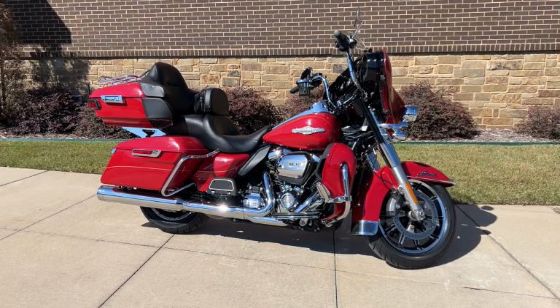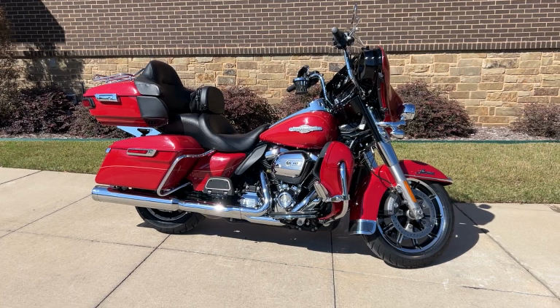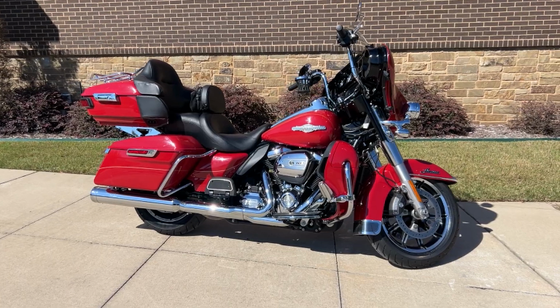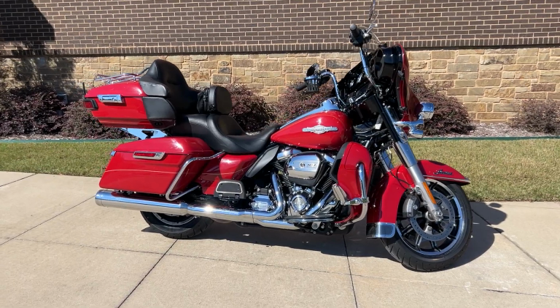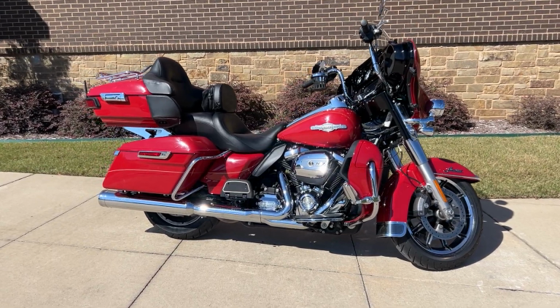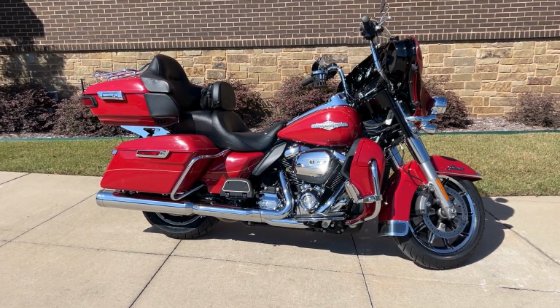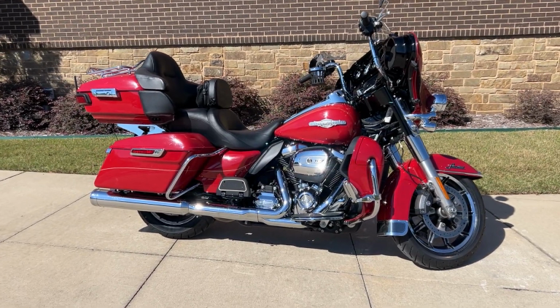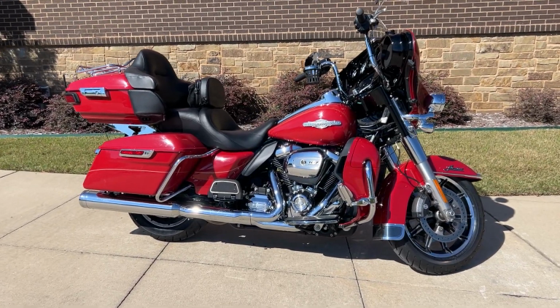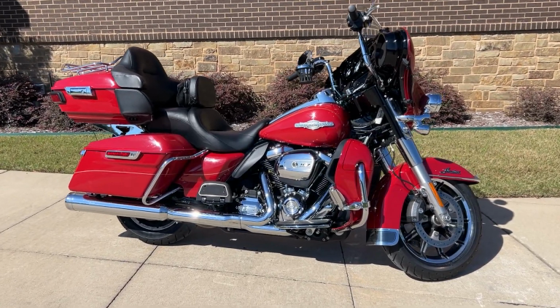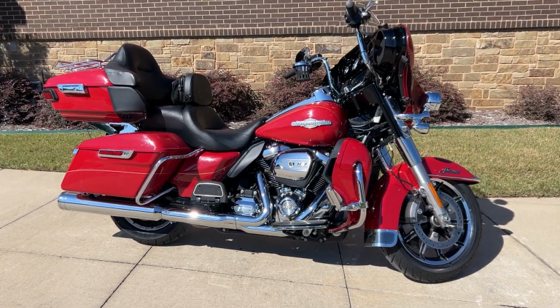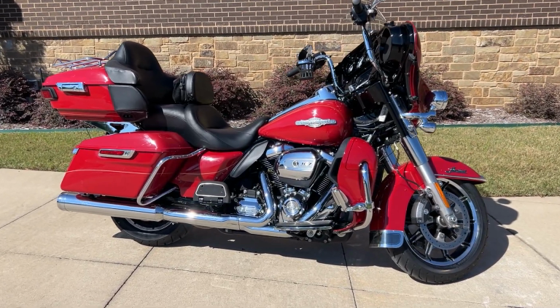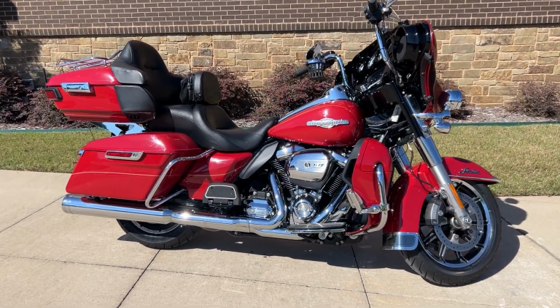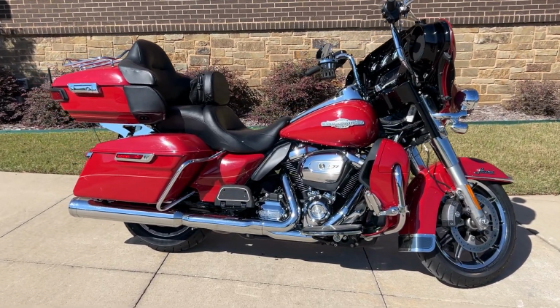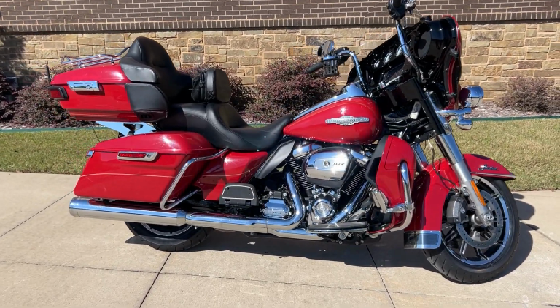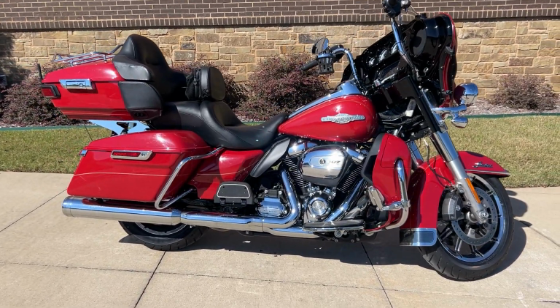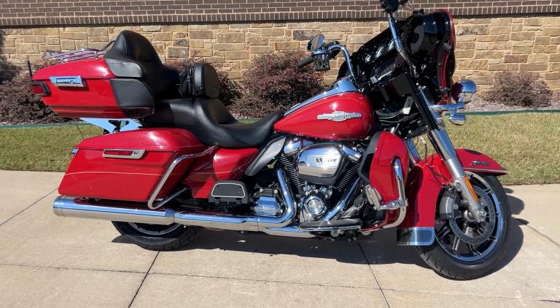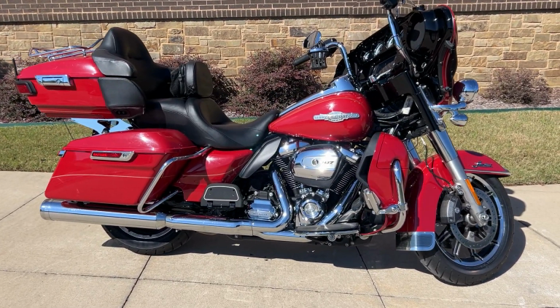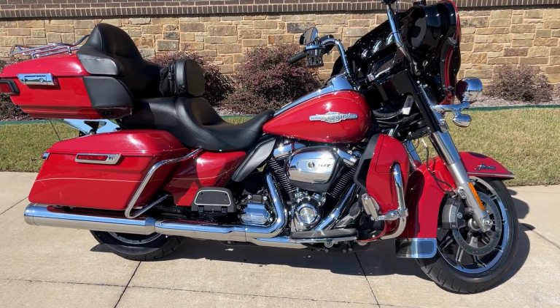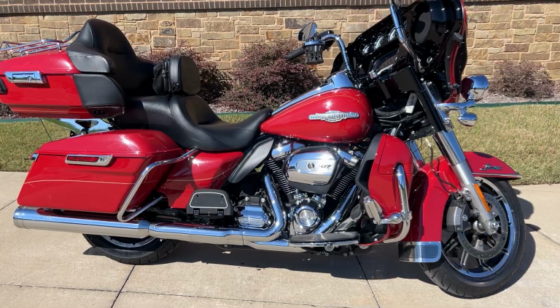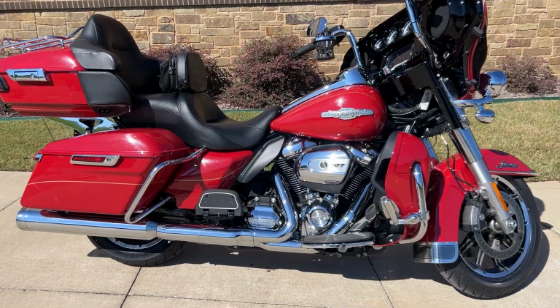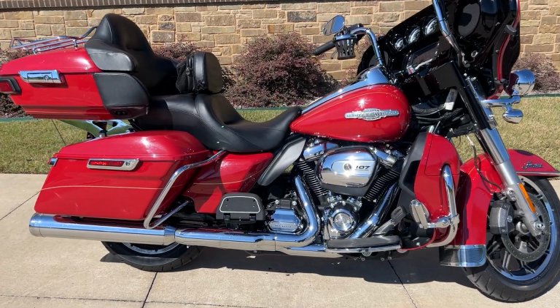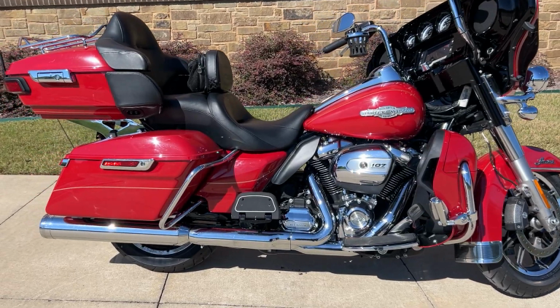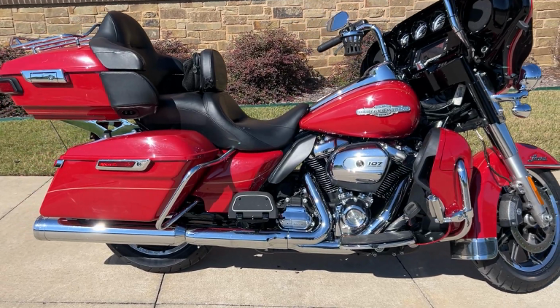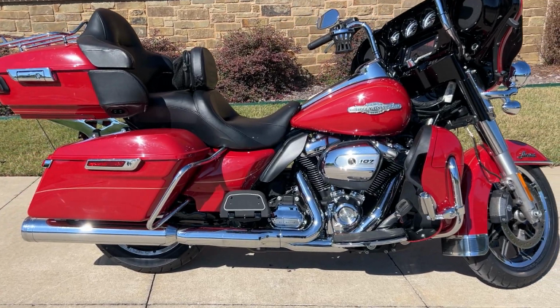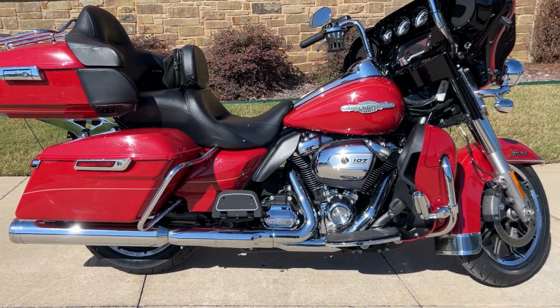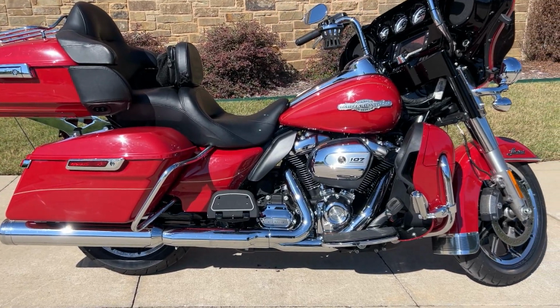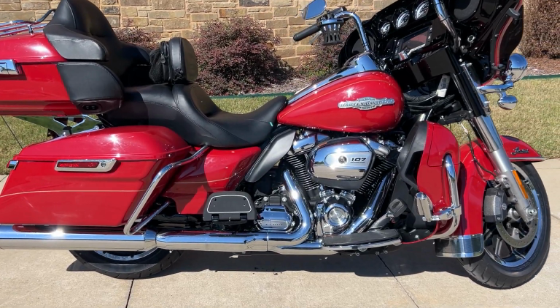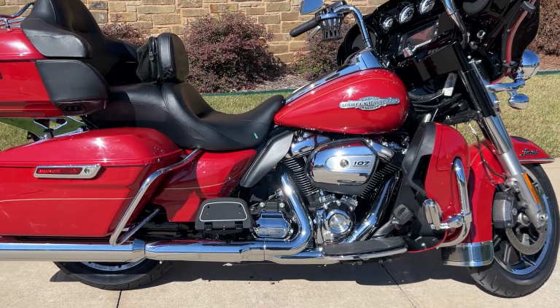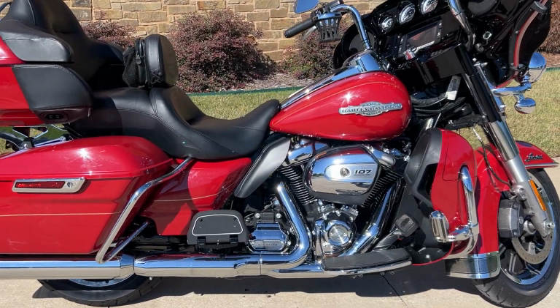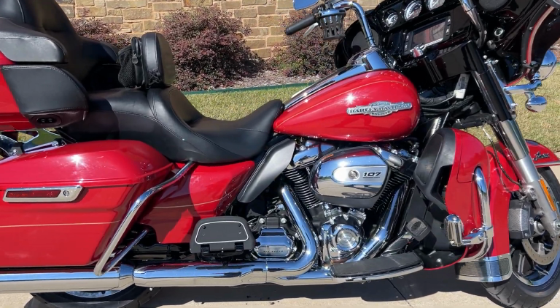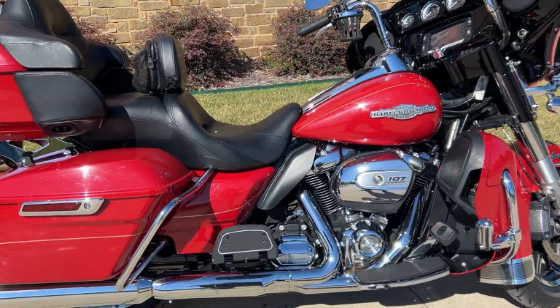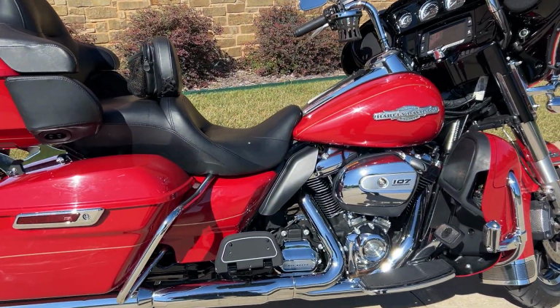Hey everybody, it's The Fridge at Rock City Harley-Davidson showing you a beautiful 2018 Ultra Limited. As you can notice, she's pretty bright red — Razor Back Red to be exact.